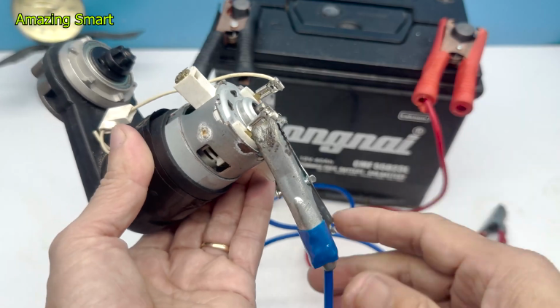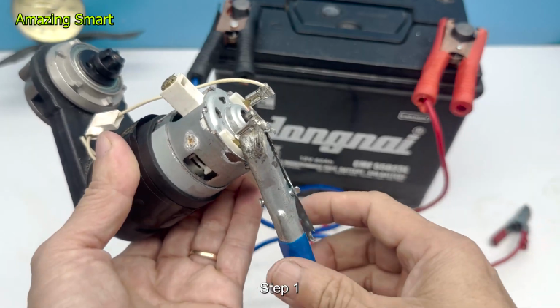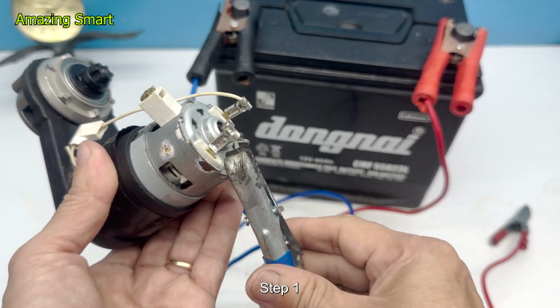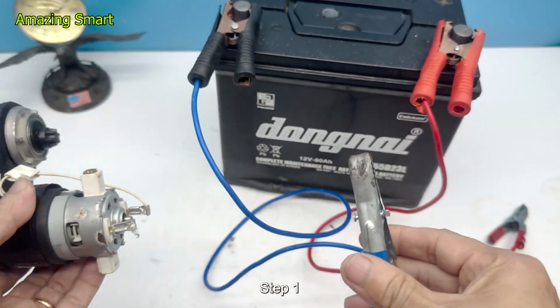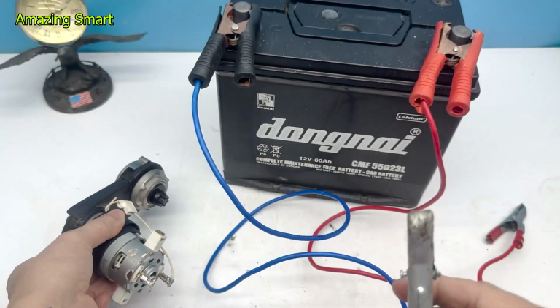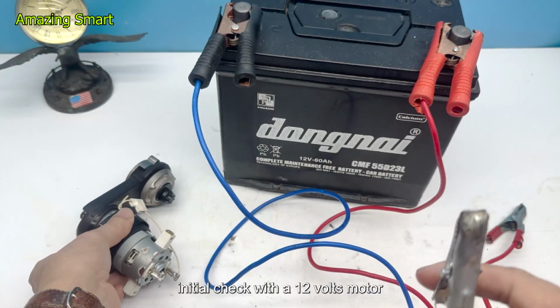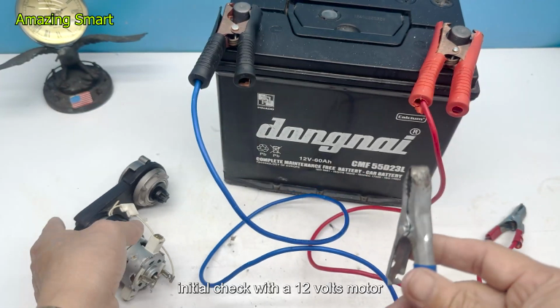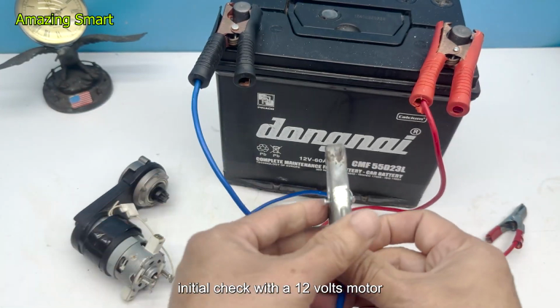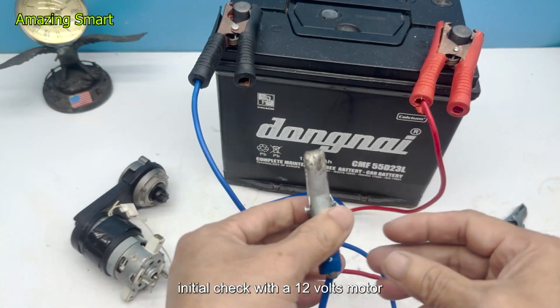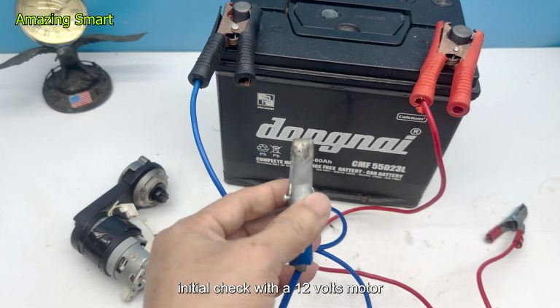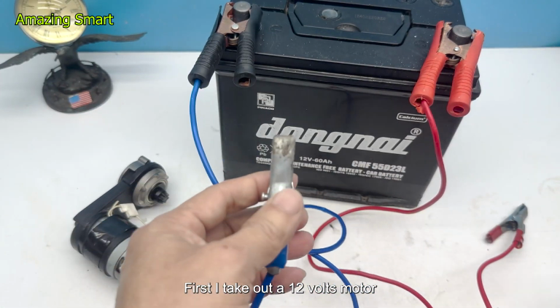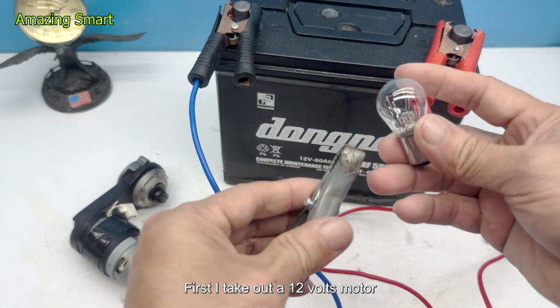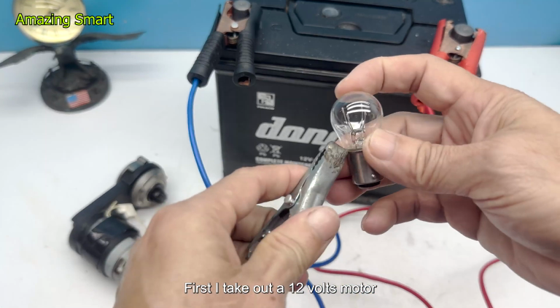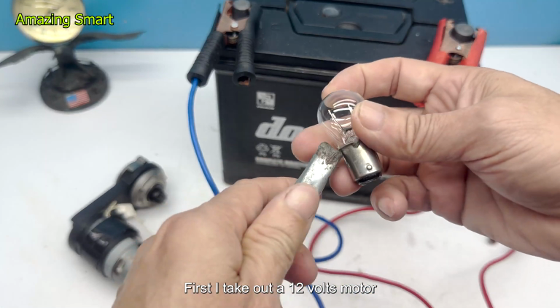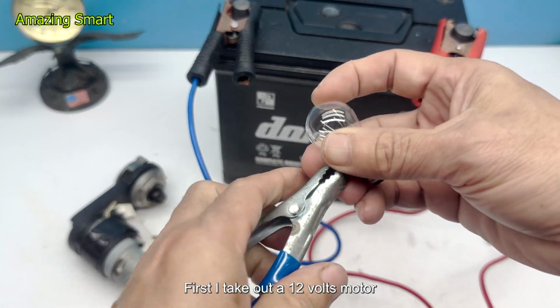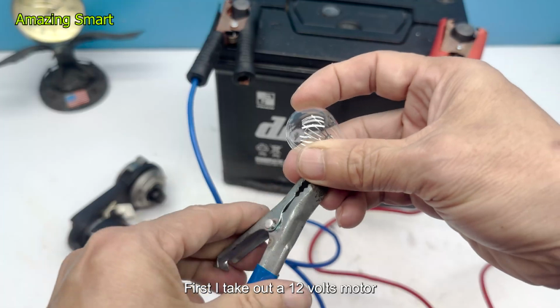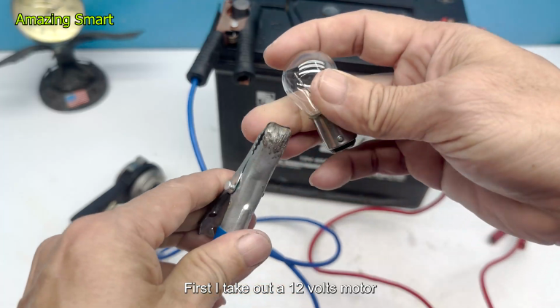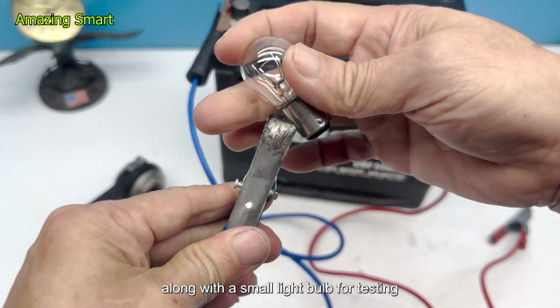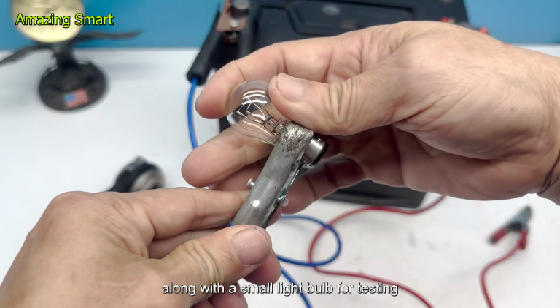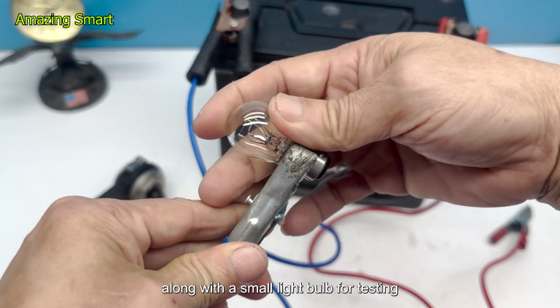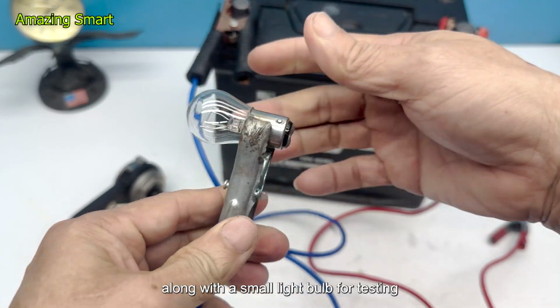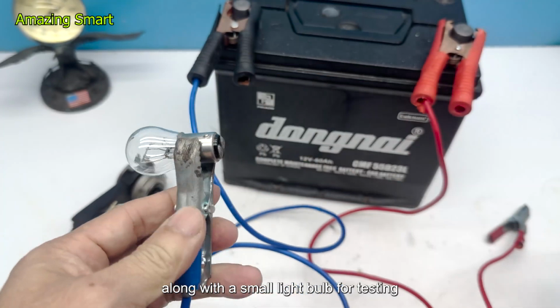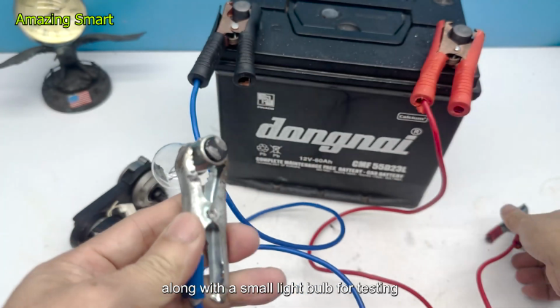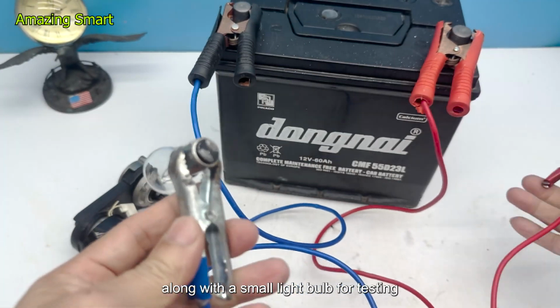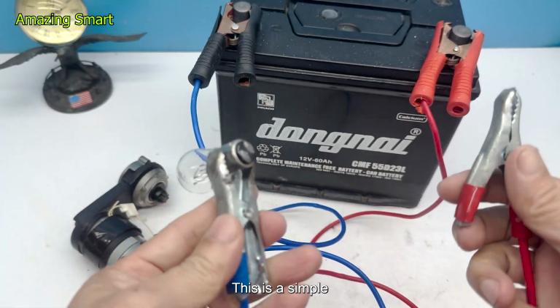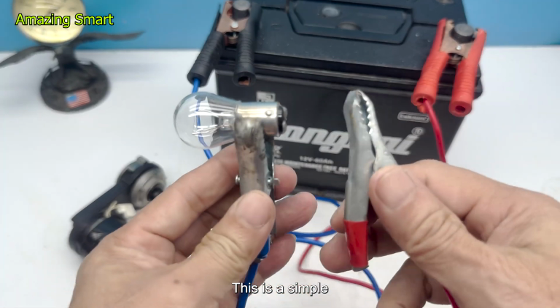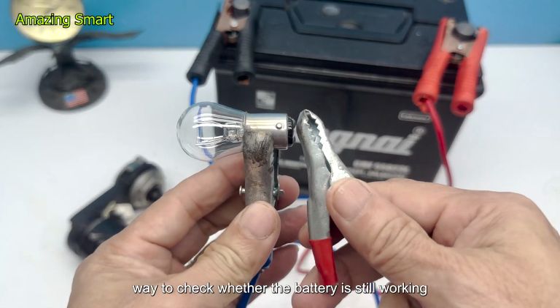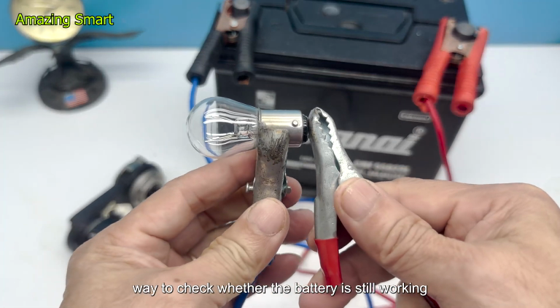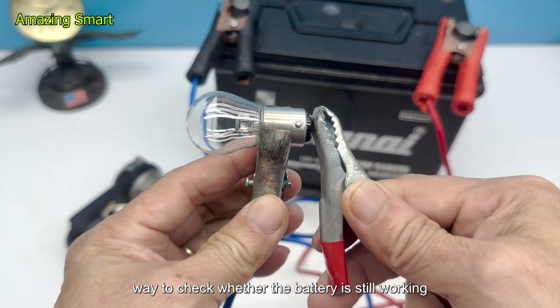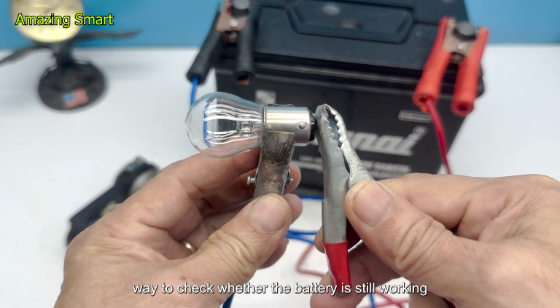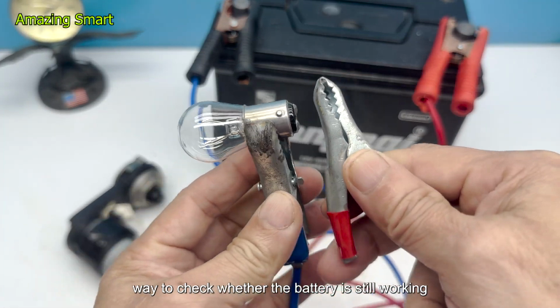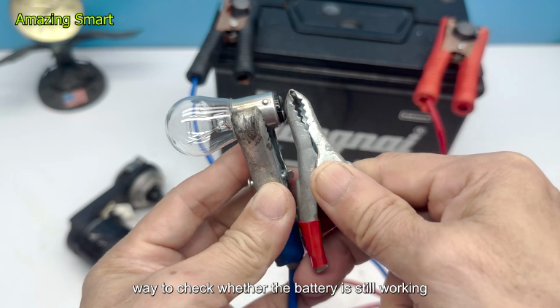Step 1: Initial check. I take out a 12-volt motor along with a small light bulb for testing. This is a simple way to check whether the battery is still working.